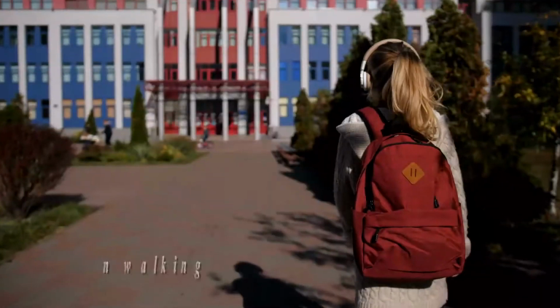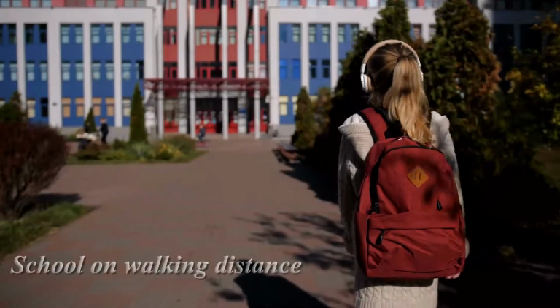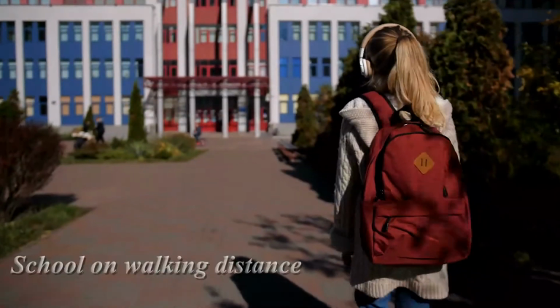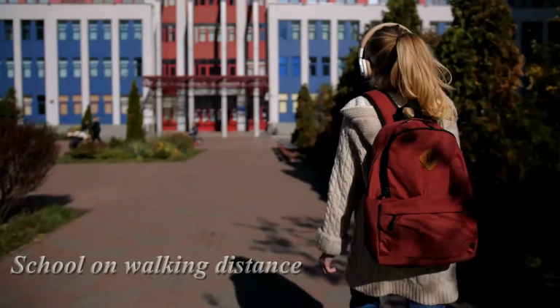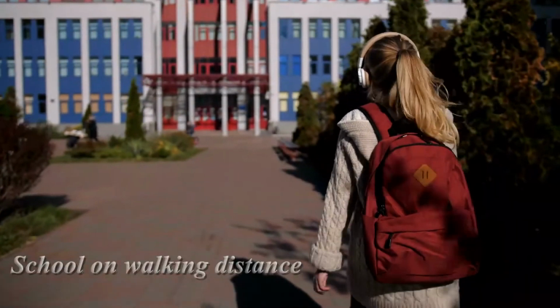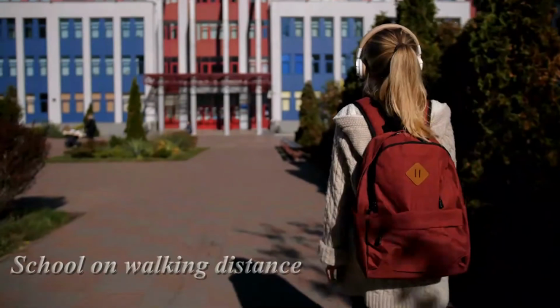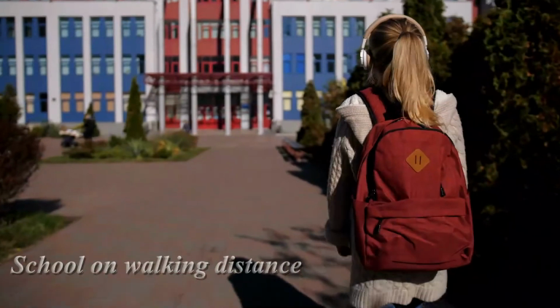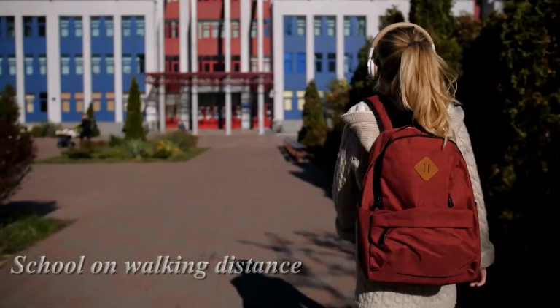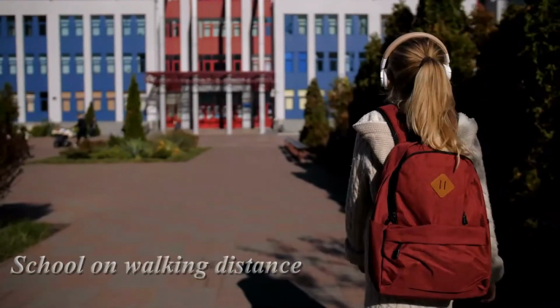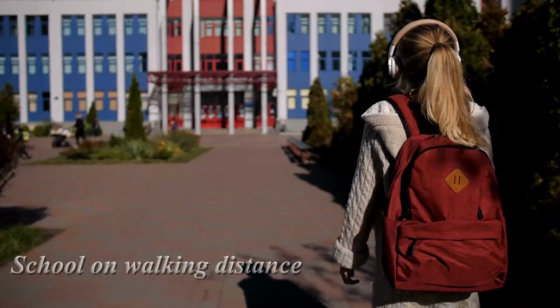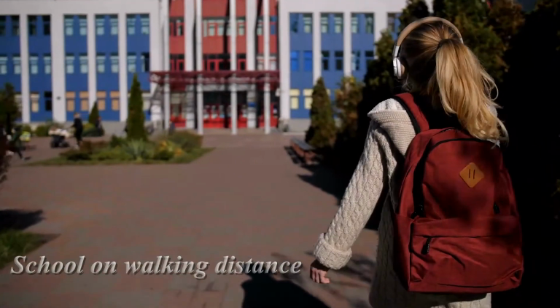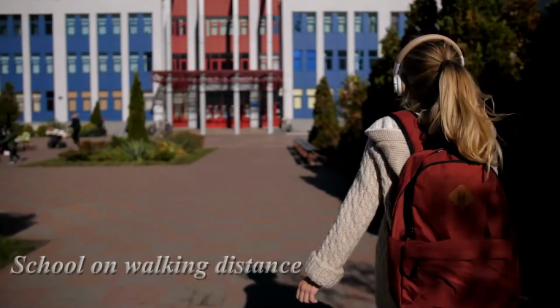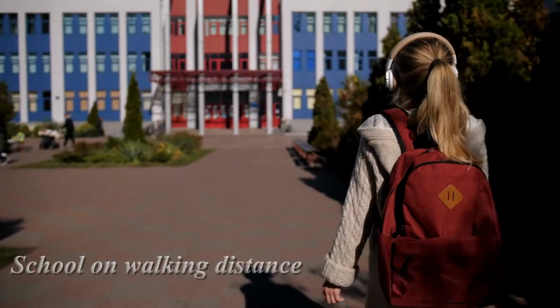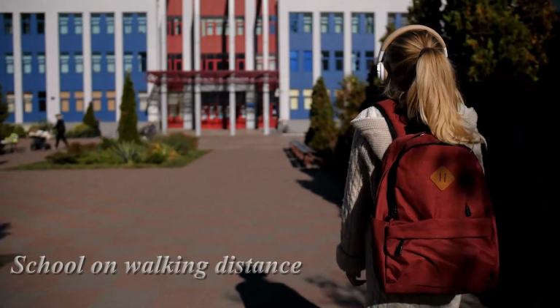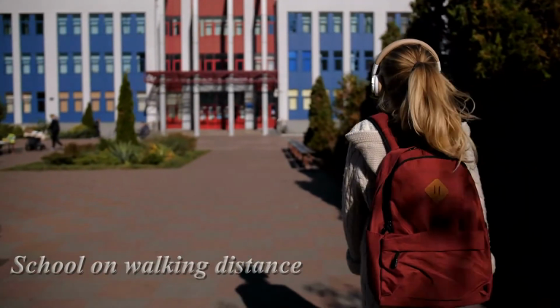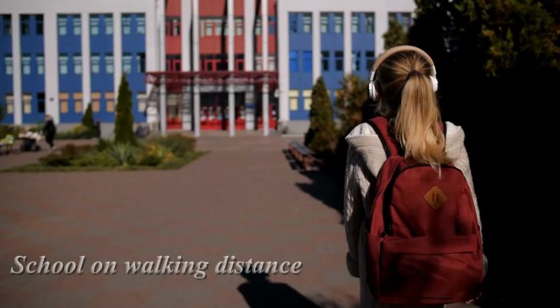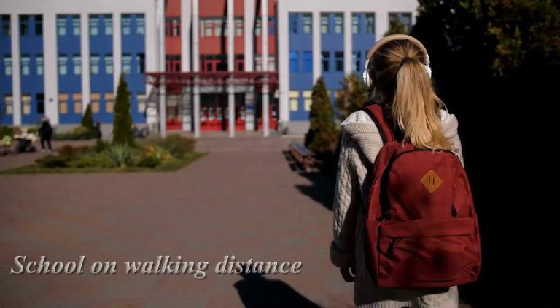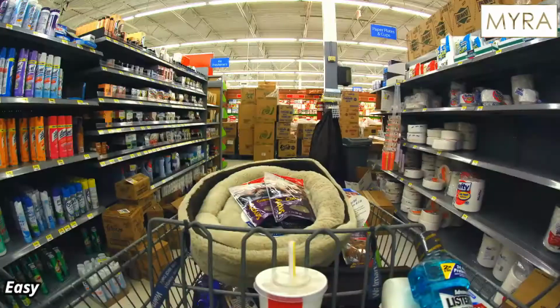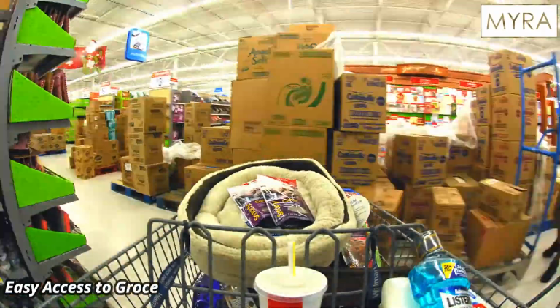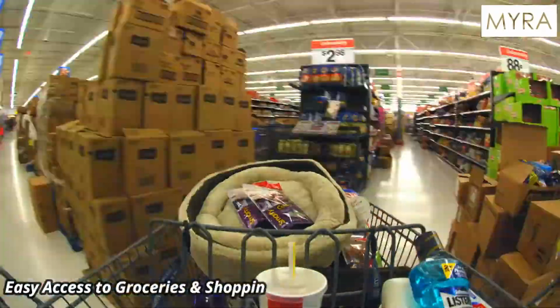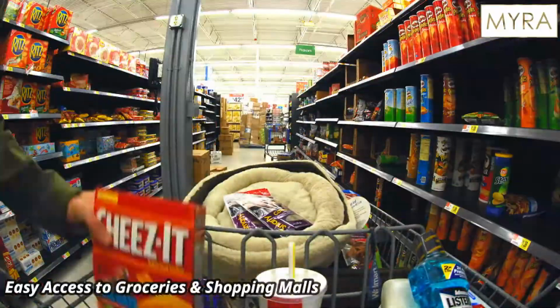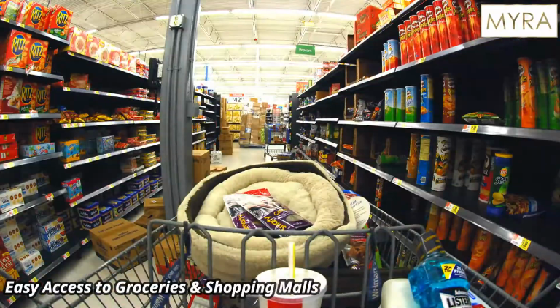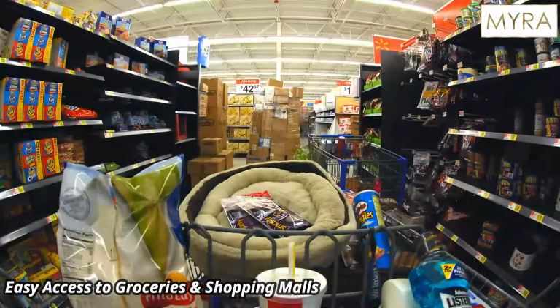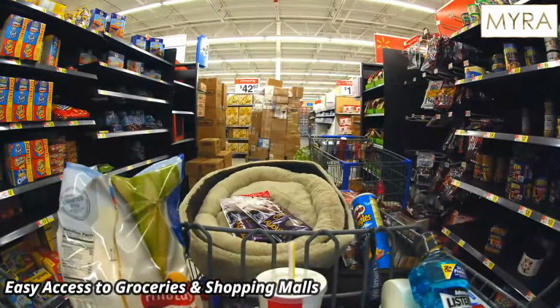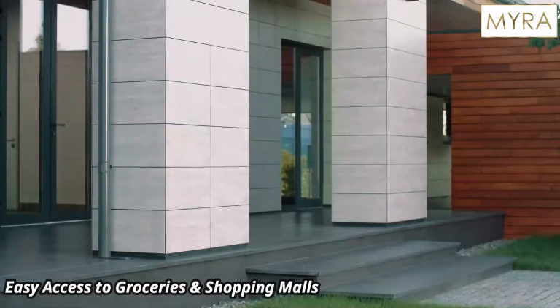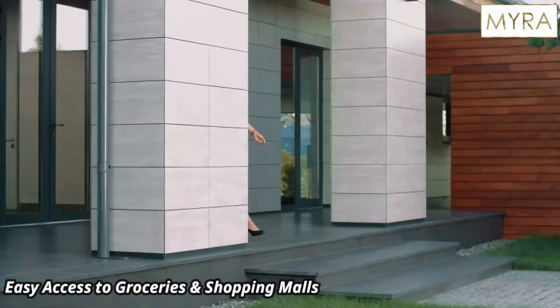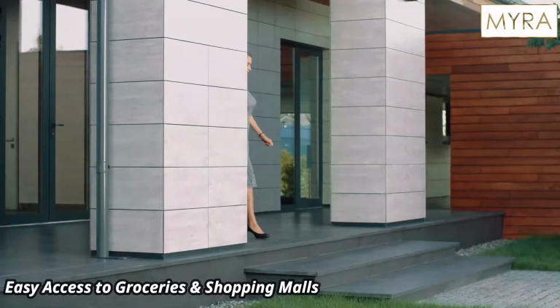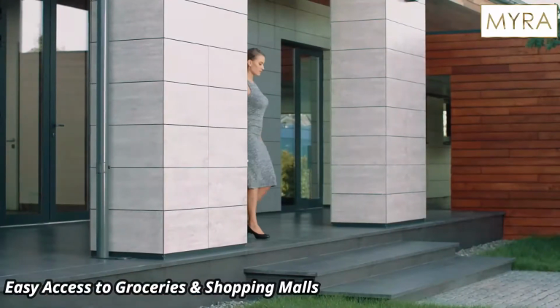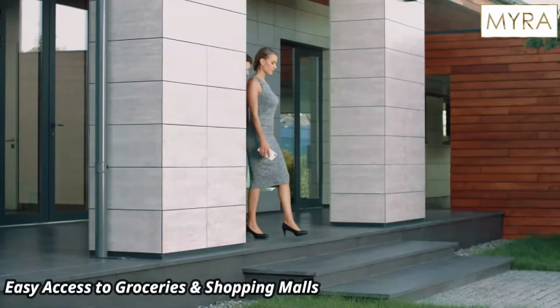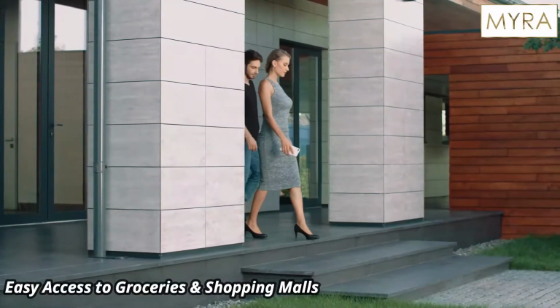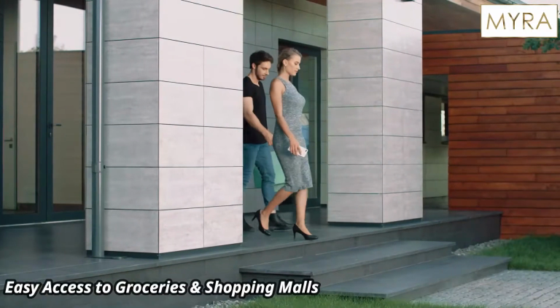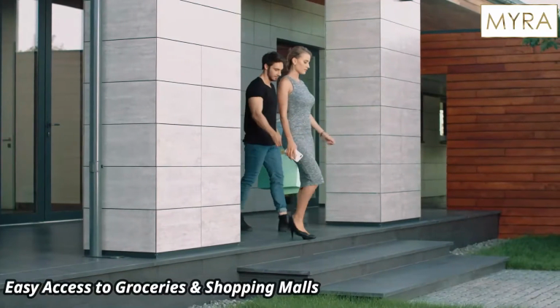Schools are within walking distance from Rigel. Easy access to retail, groceries, and shopping malls.